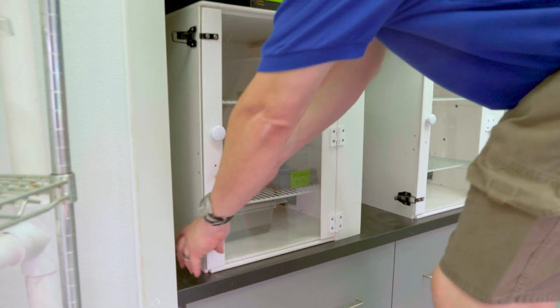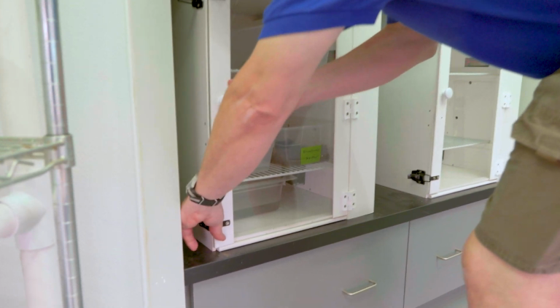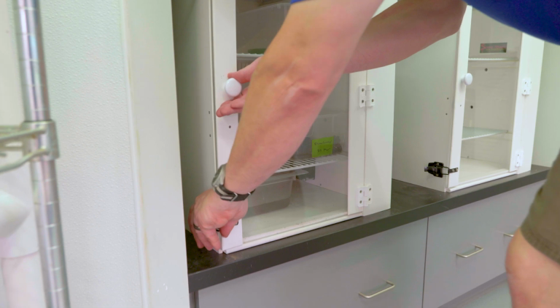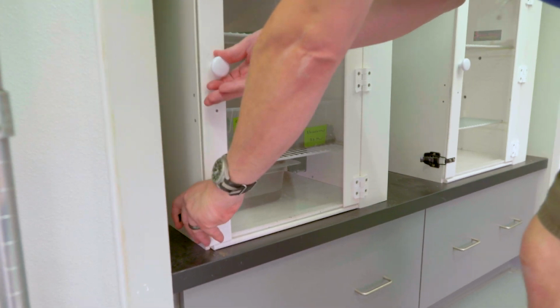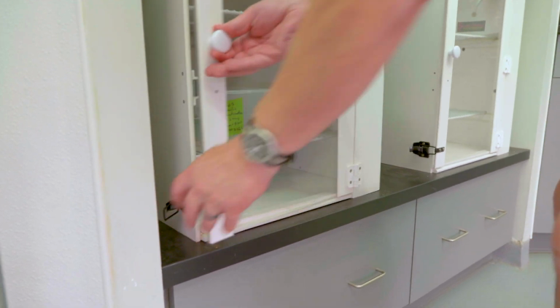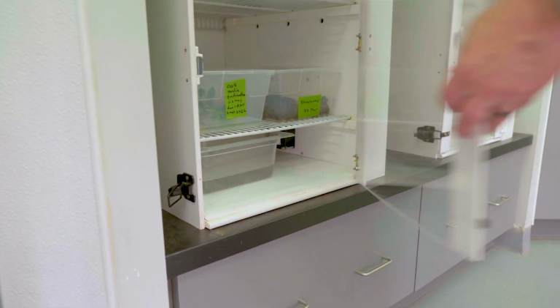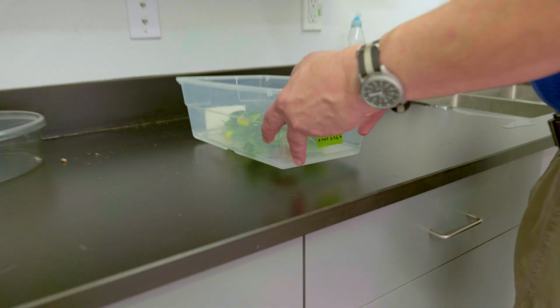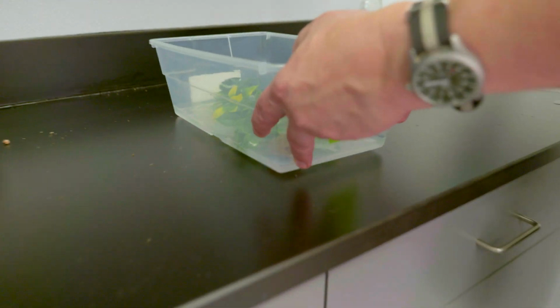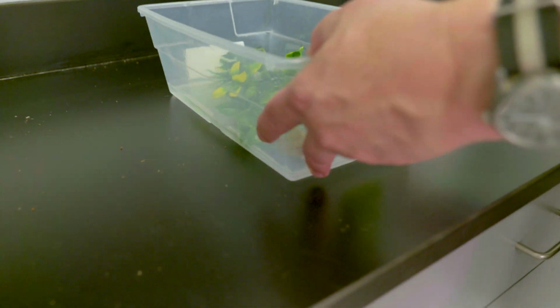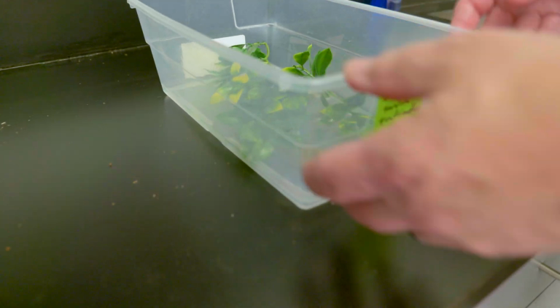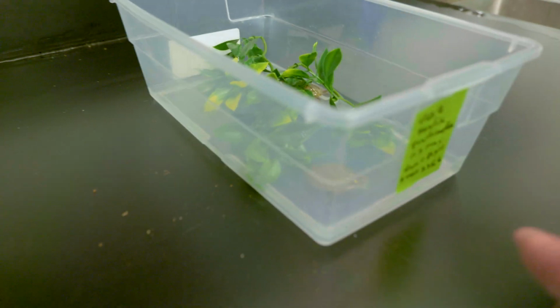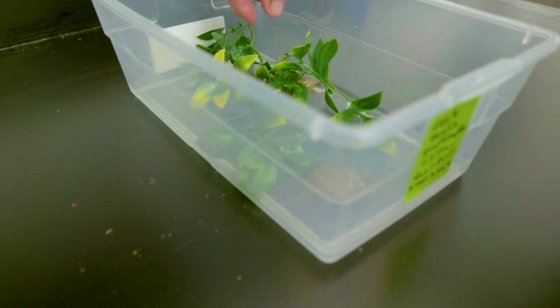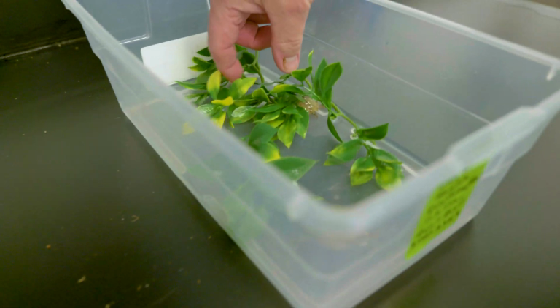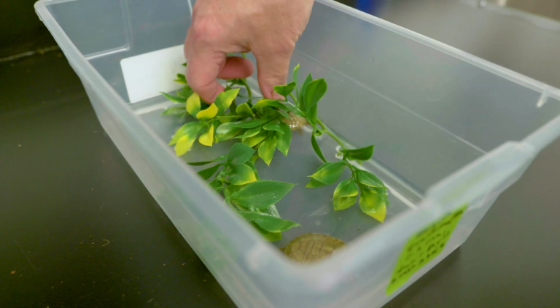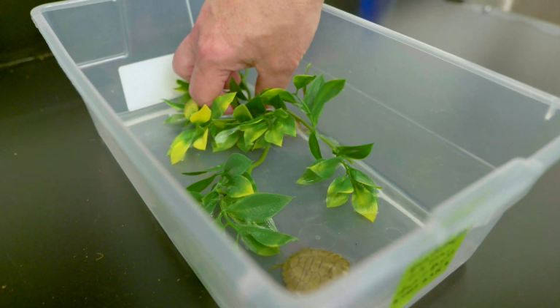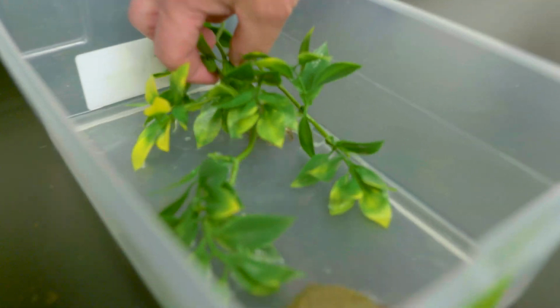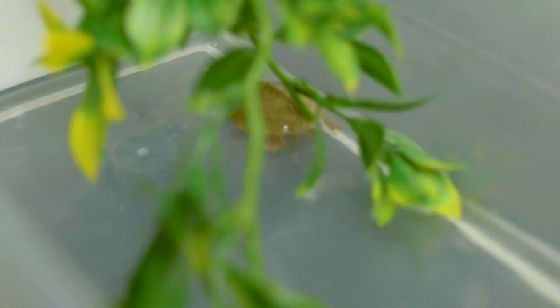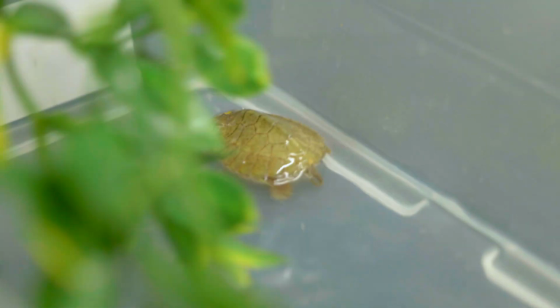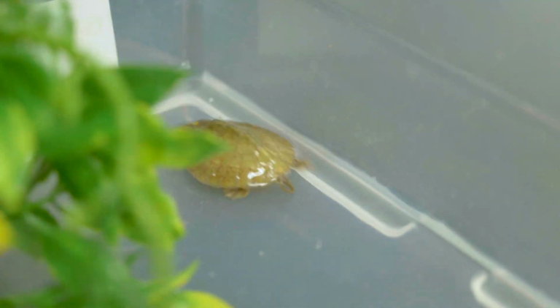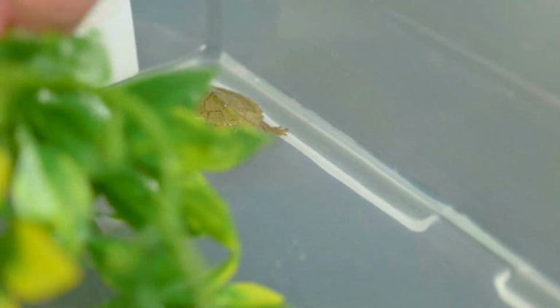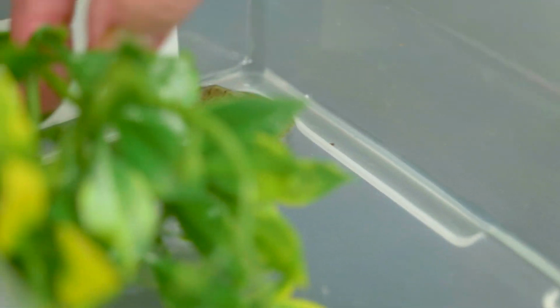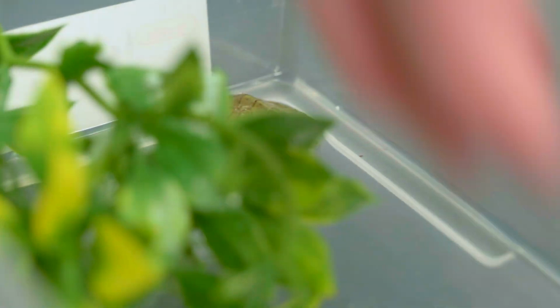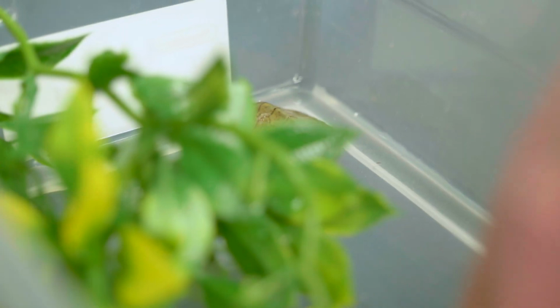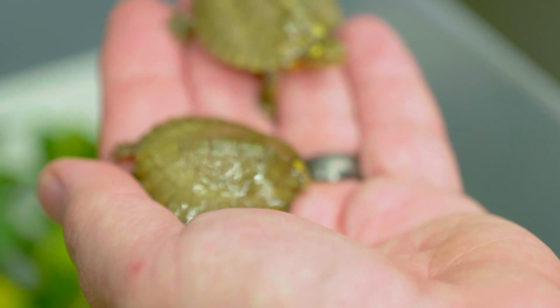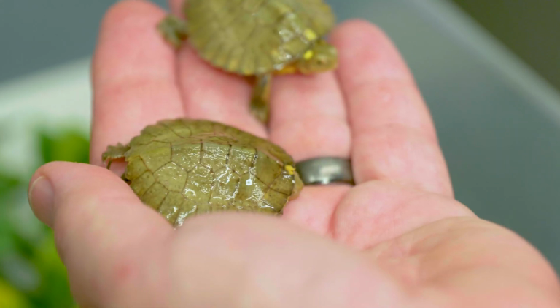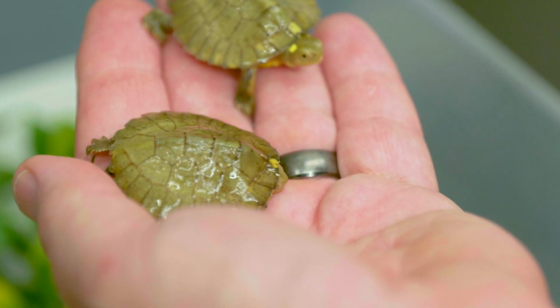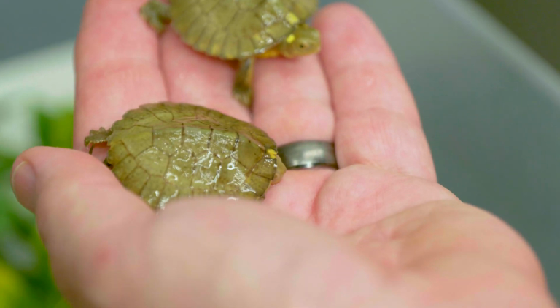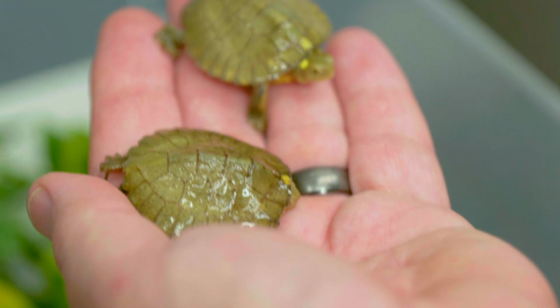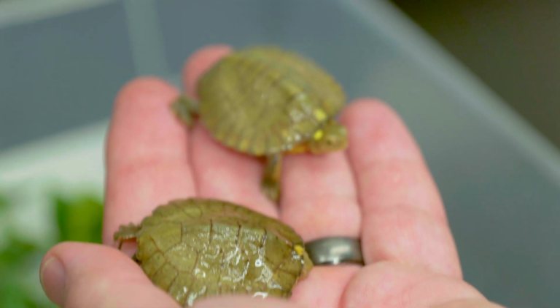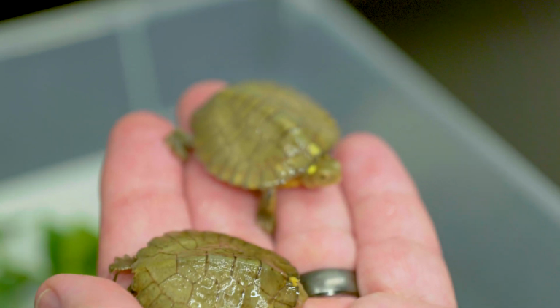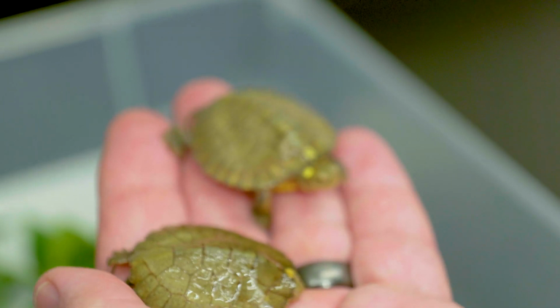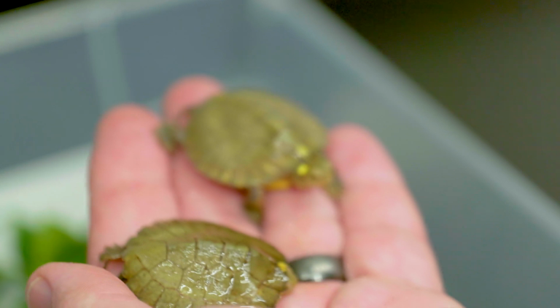This looks like a healthy hatchling. He's about the right size and weight for all the other ones we've hatched, so I think he'll be good. This was one of a clutch of two, and both of them hatched.